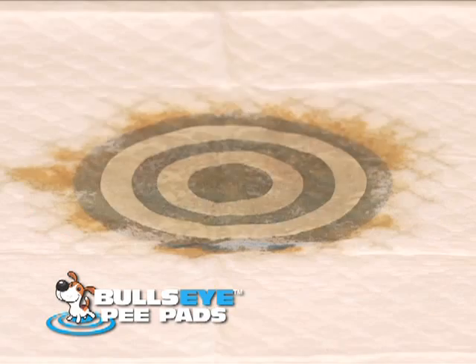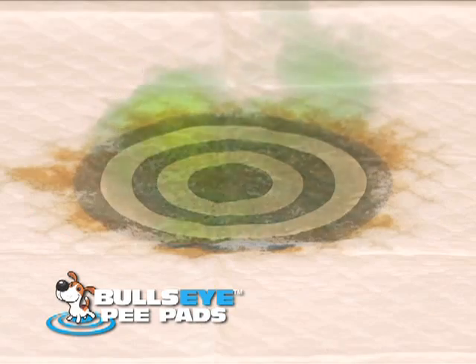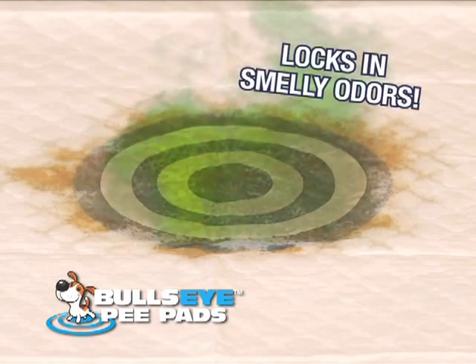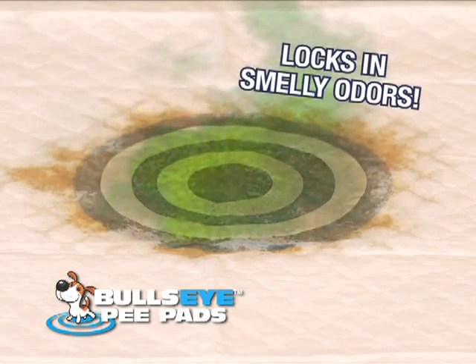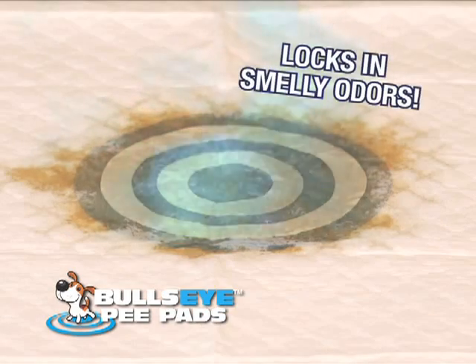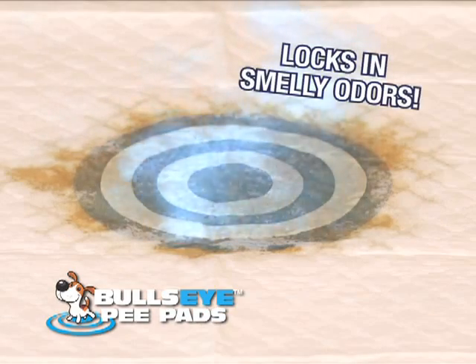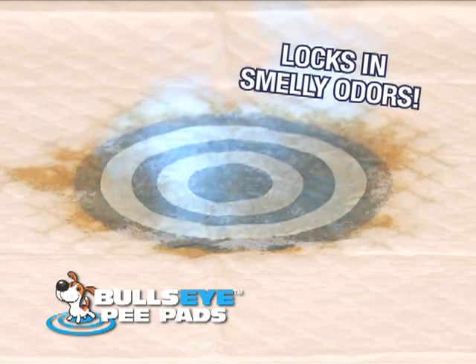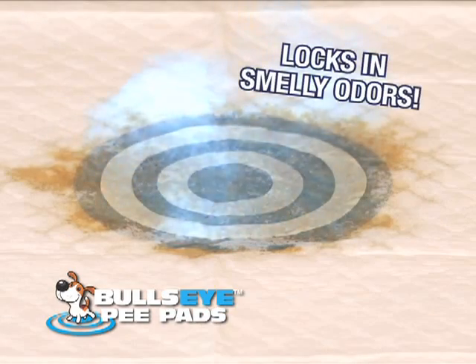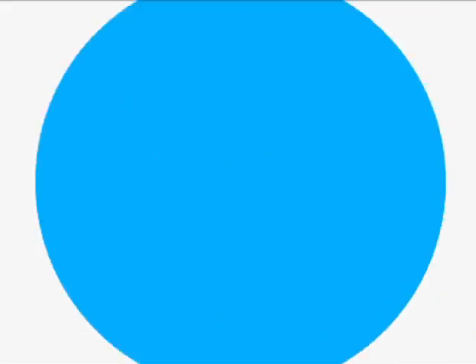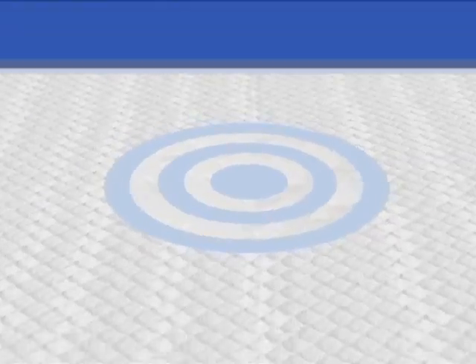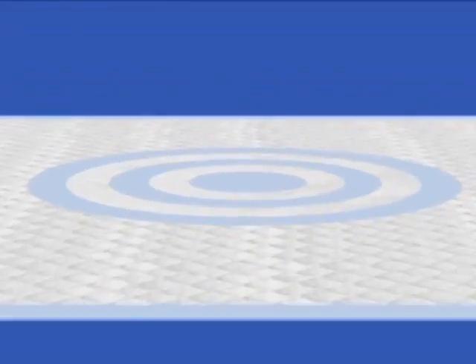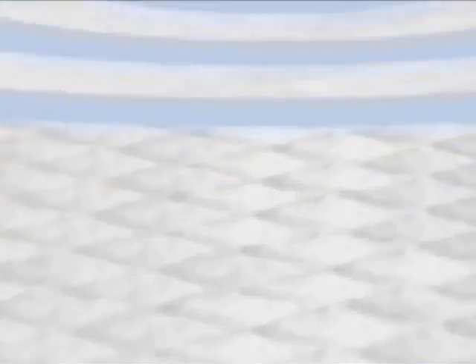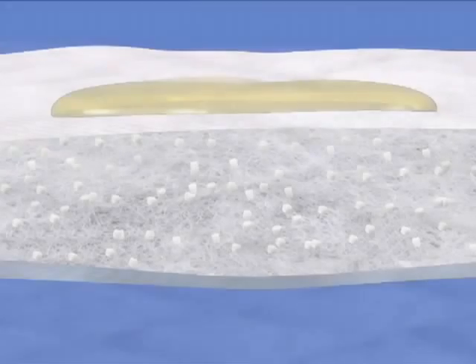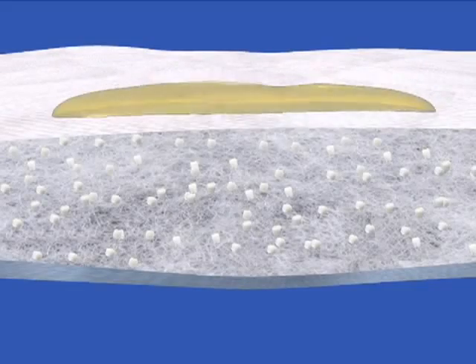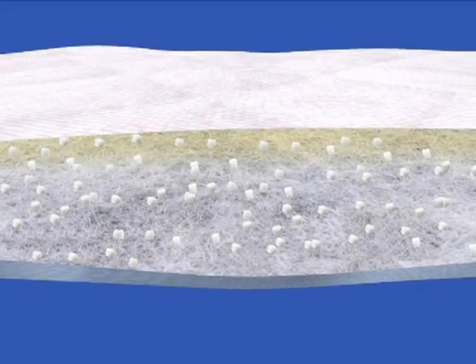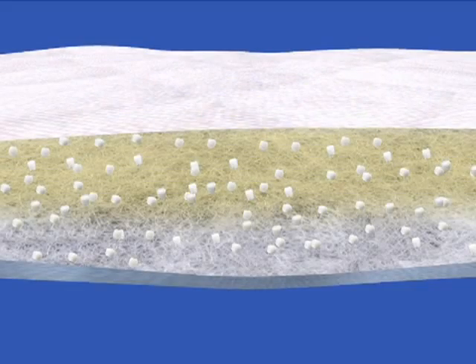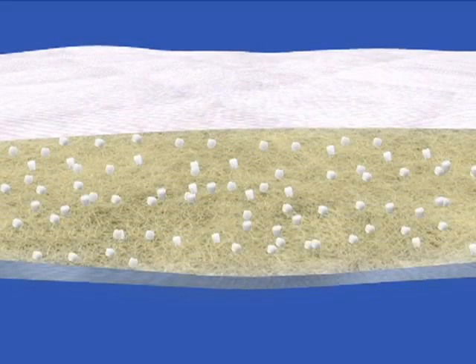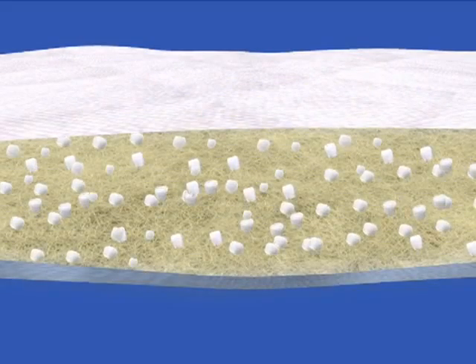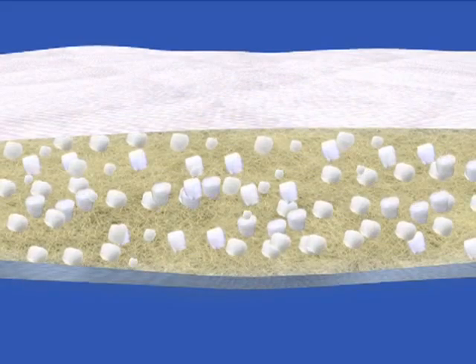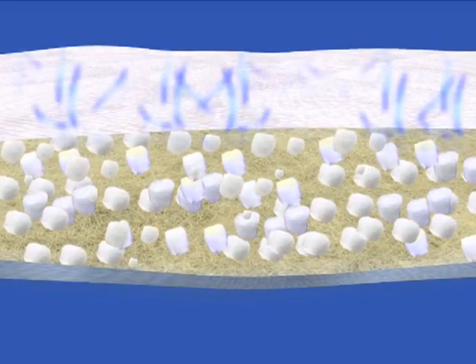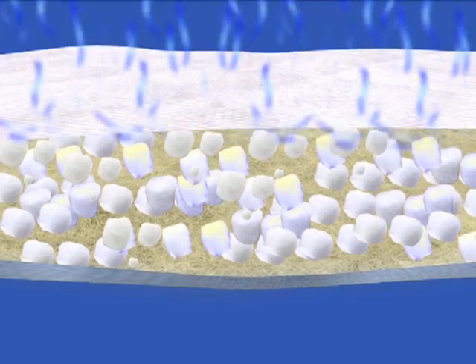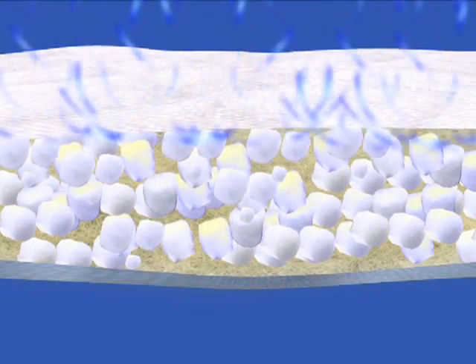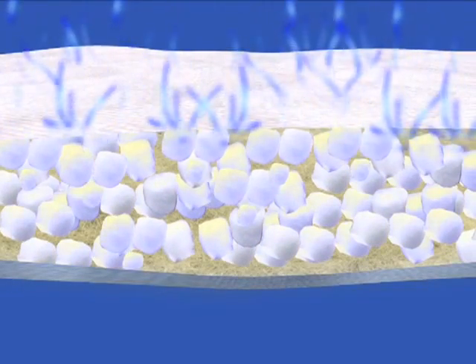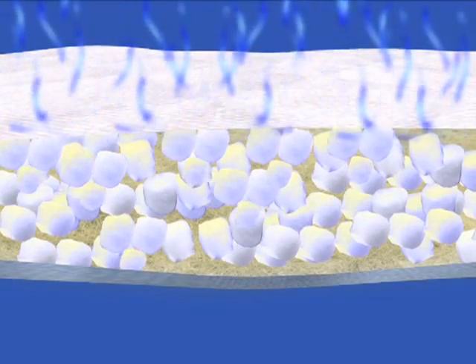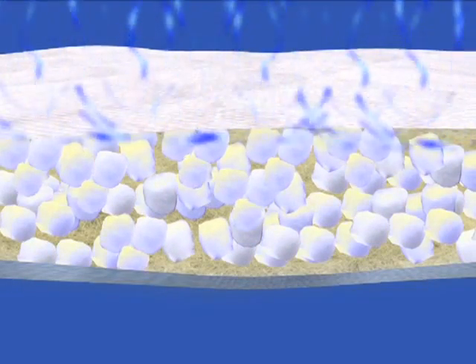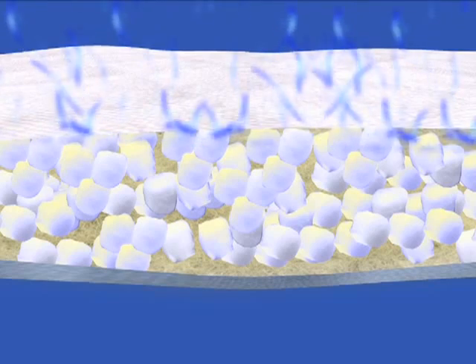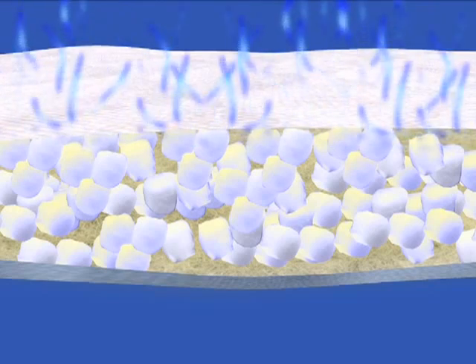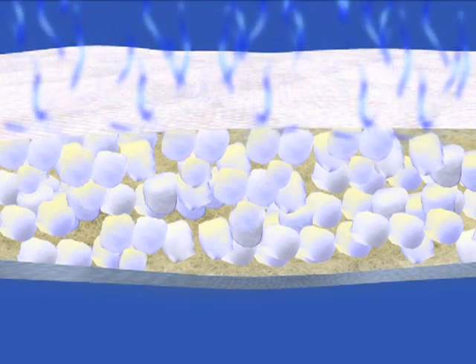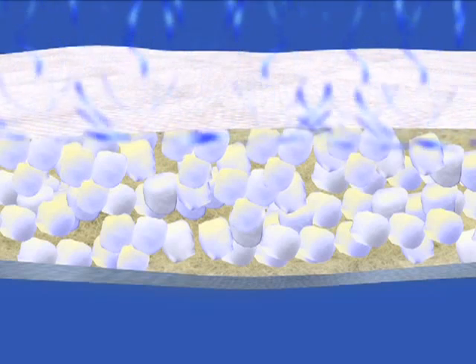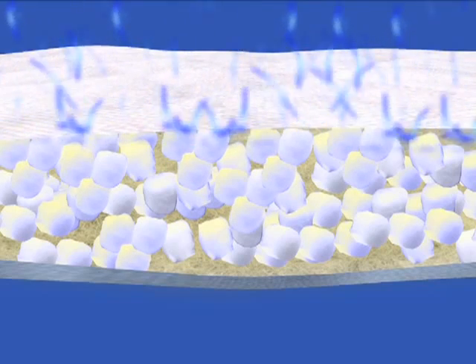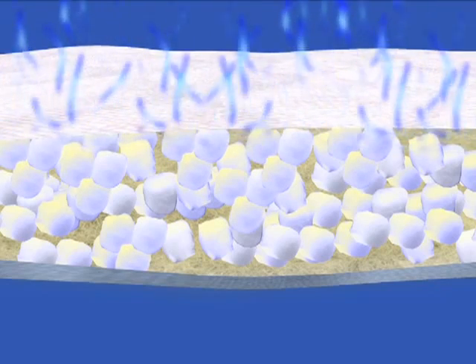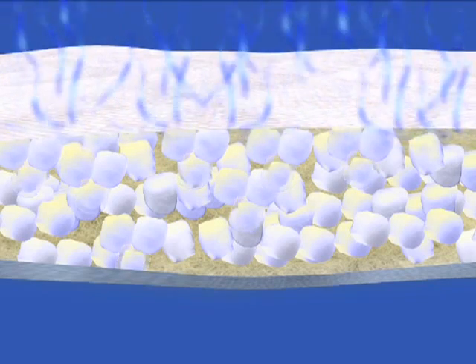Bullseye. It even locks in odors and releases a pleasant scent. The revolutionary Bullseye has pheromones right in the center of the pad. Plus, the ultra-absorbent quilted material is filled with odor-eliminating micro-lock beads that absorb and hold the liquid.